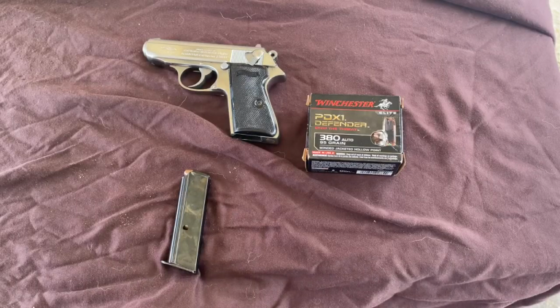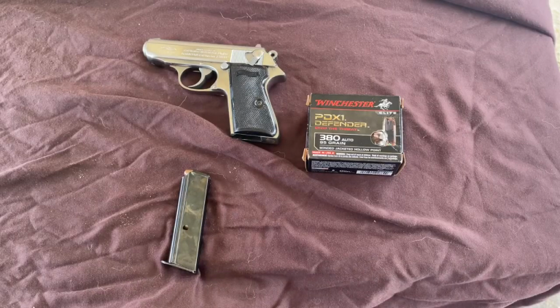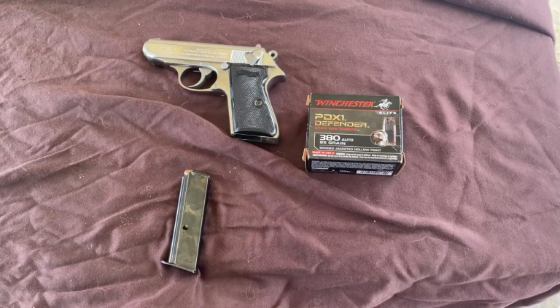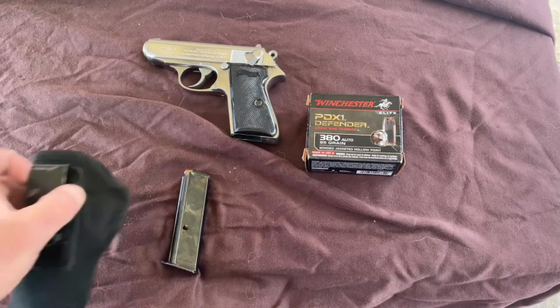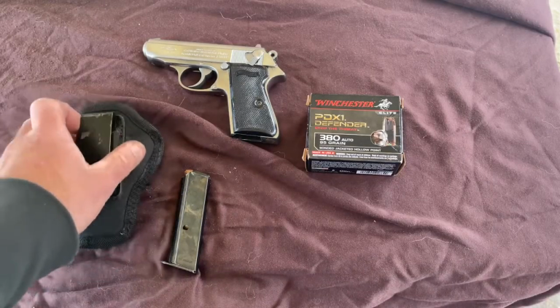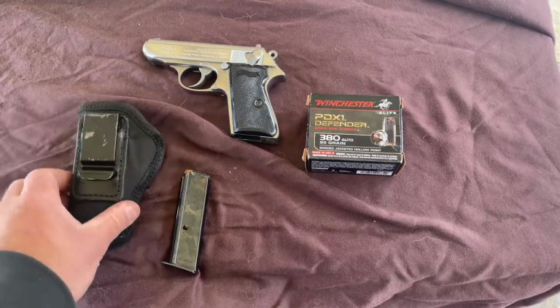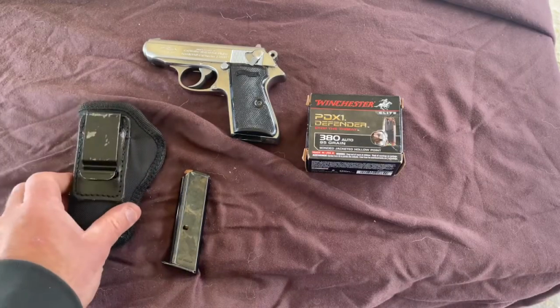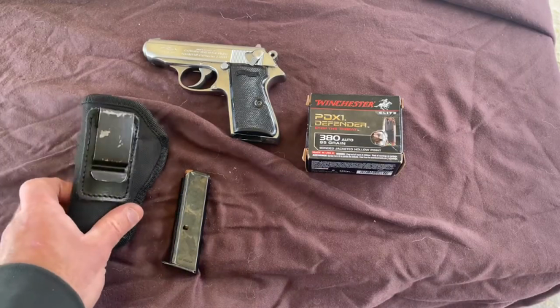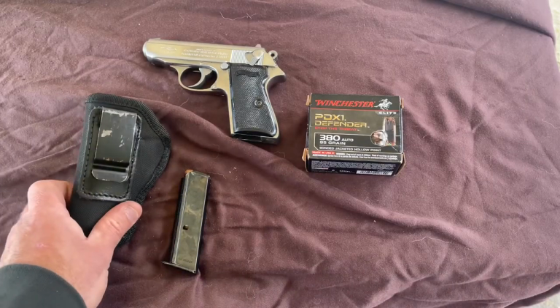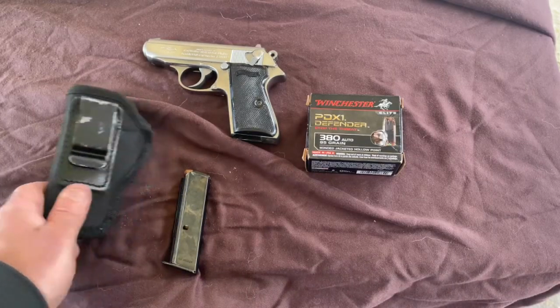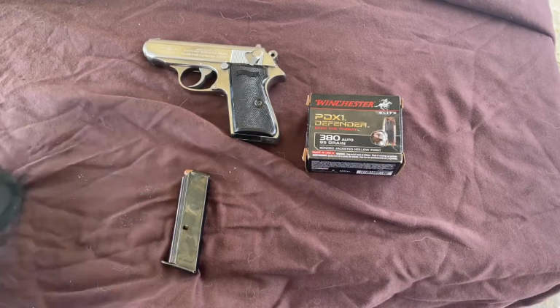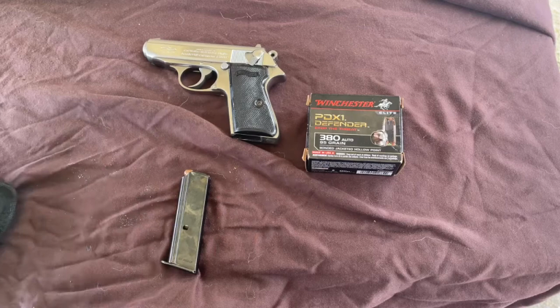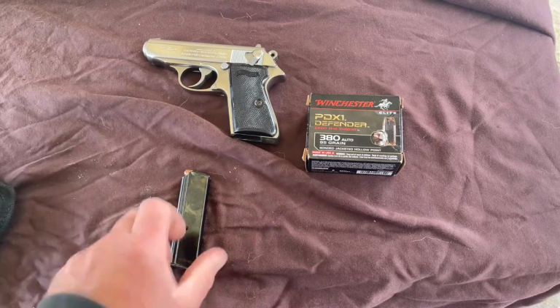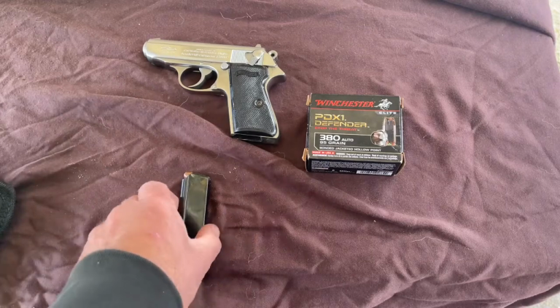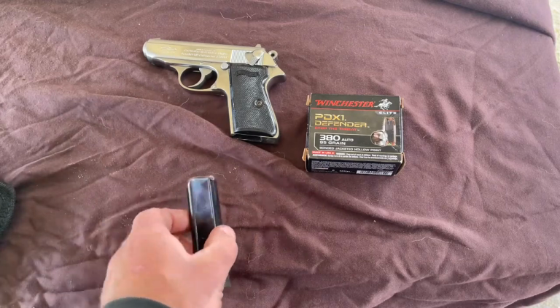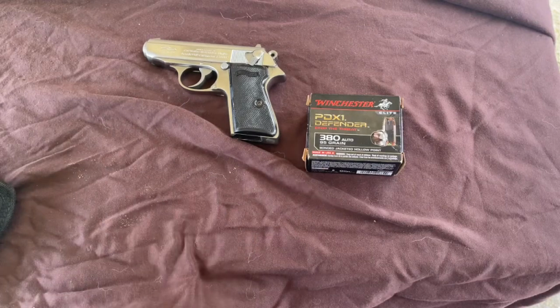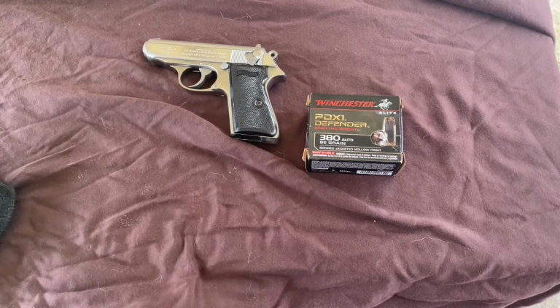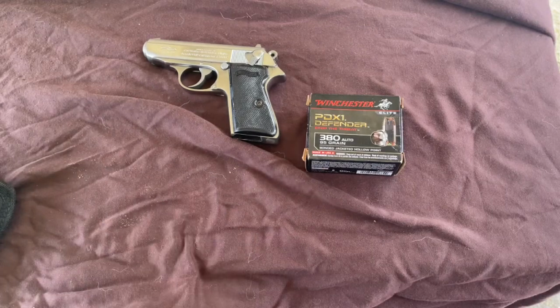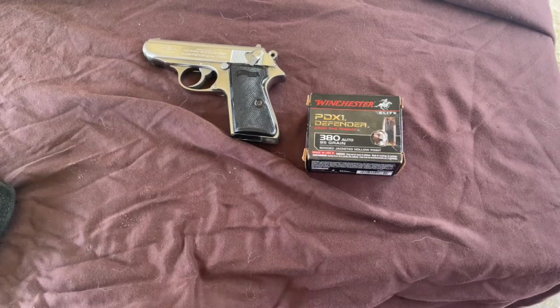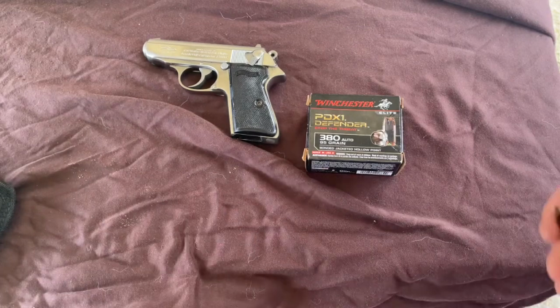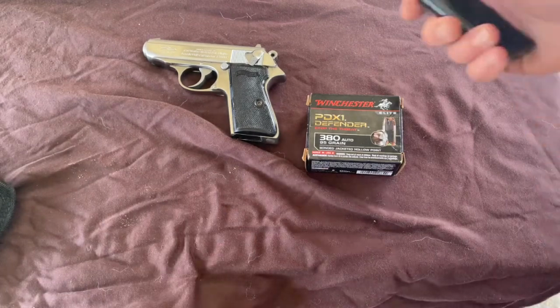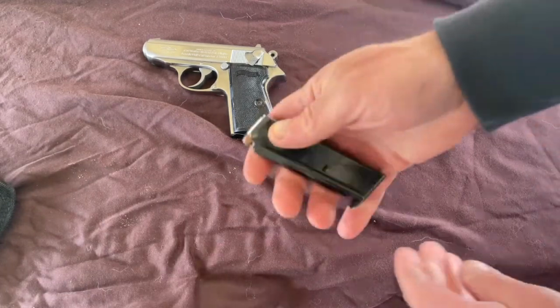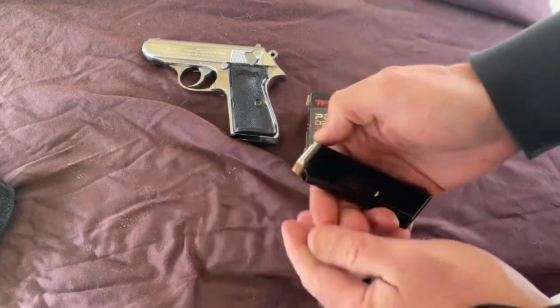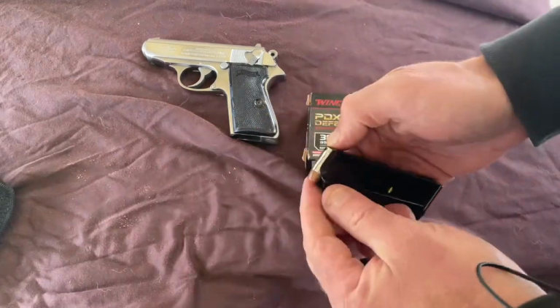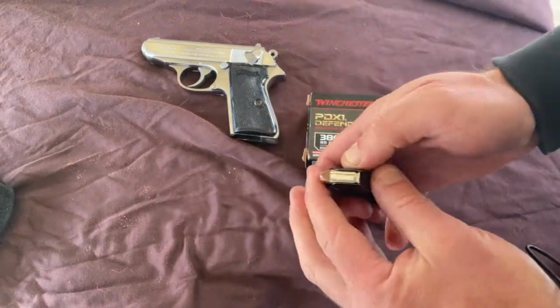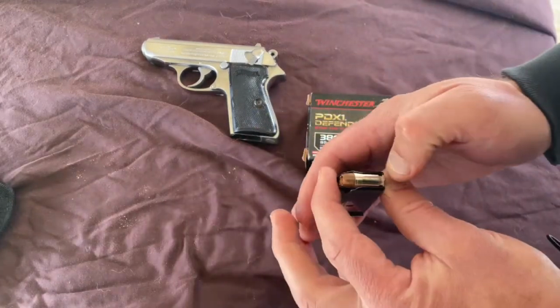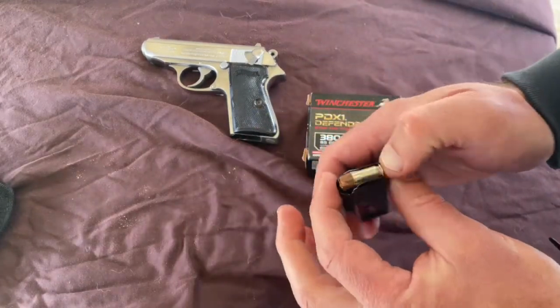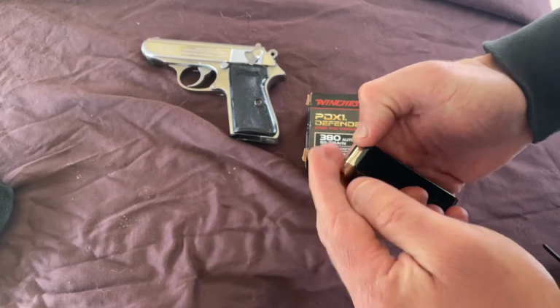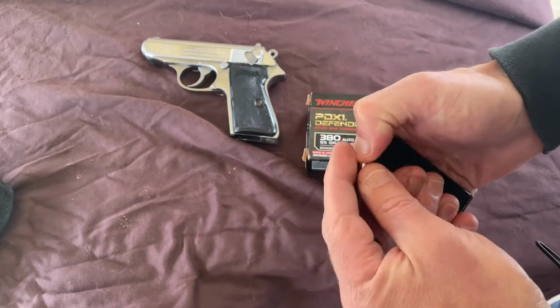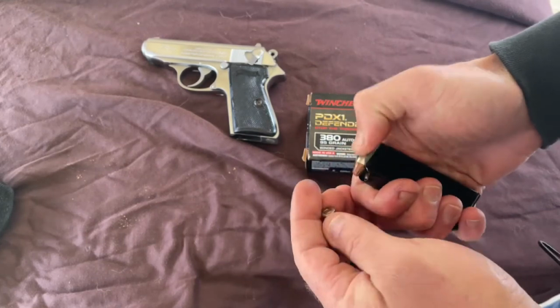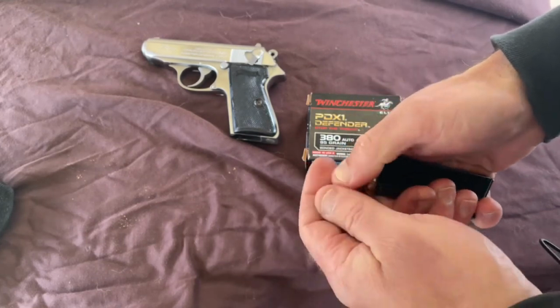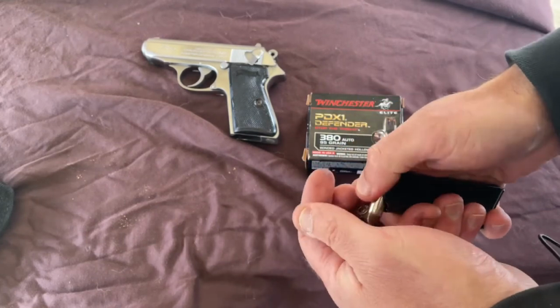So when I carry this gun, it is in an inside-the-waistband holster. Obviously this isn't a Walther magazine, but this one is a Mec-Gar. I swap it out every so often with the original Walther magazine I have.